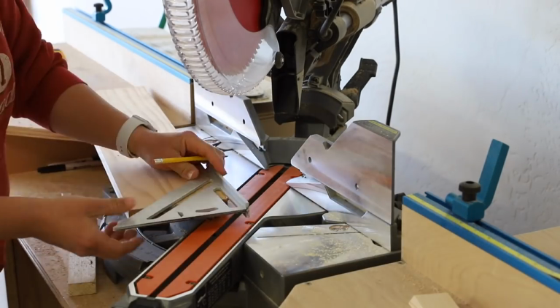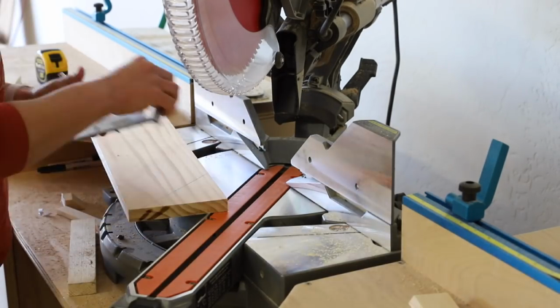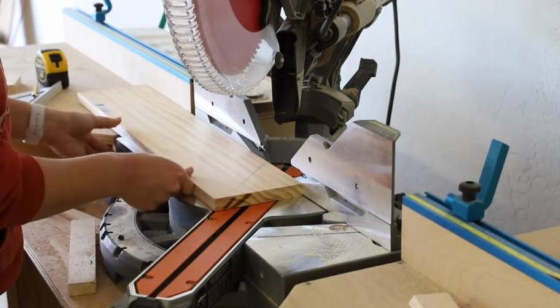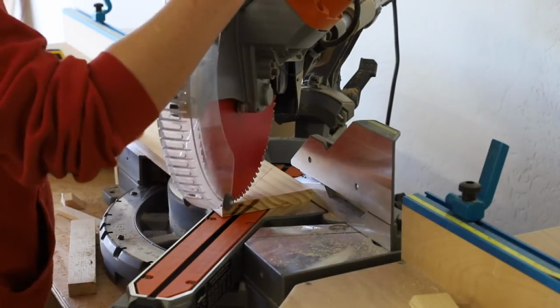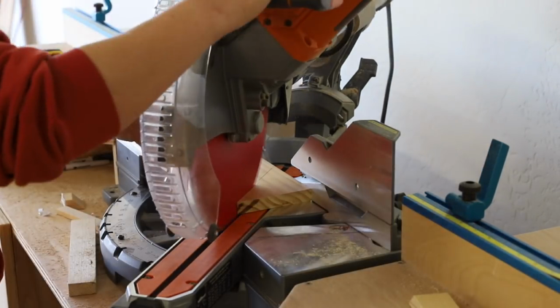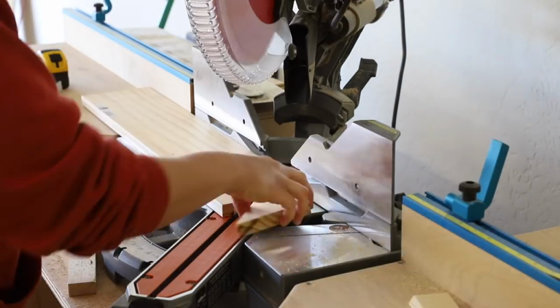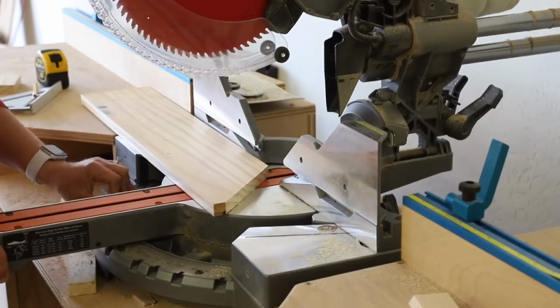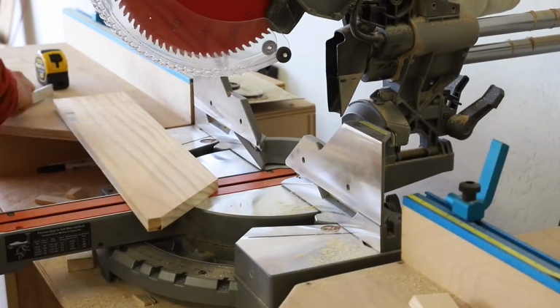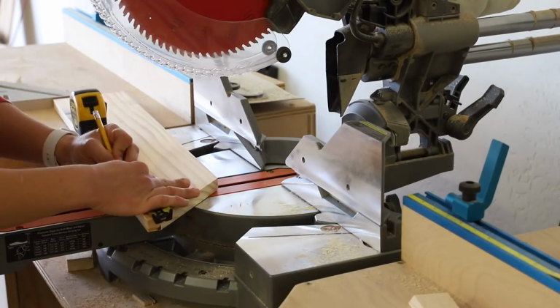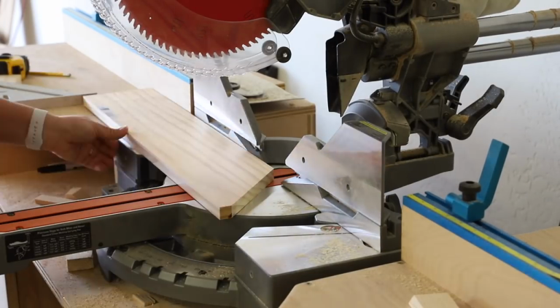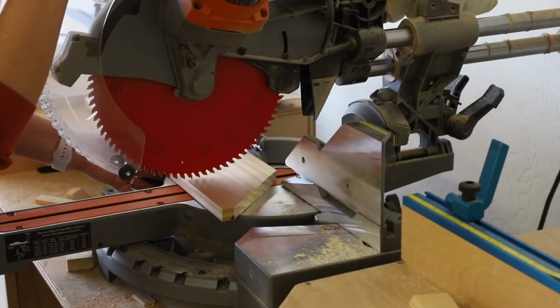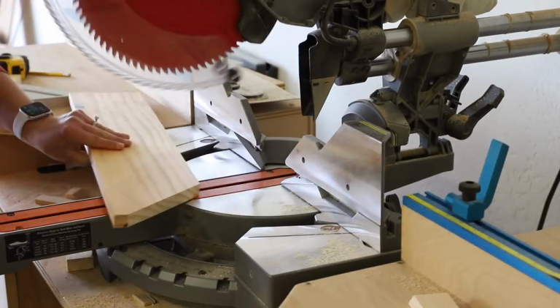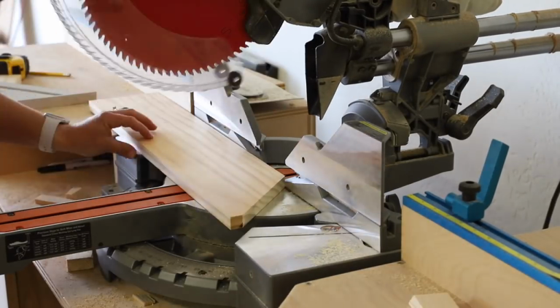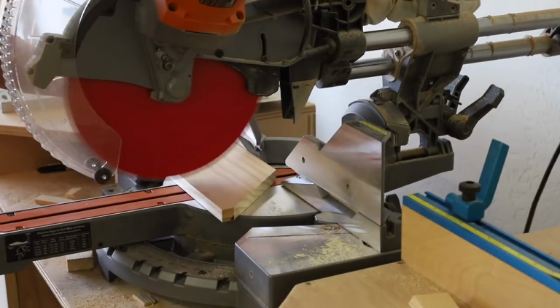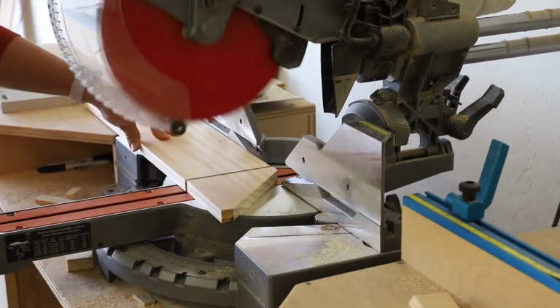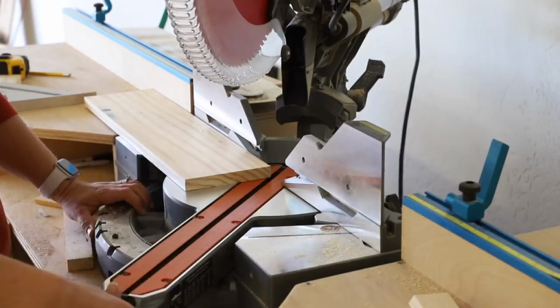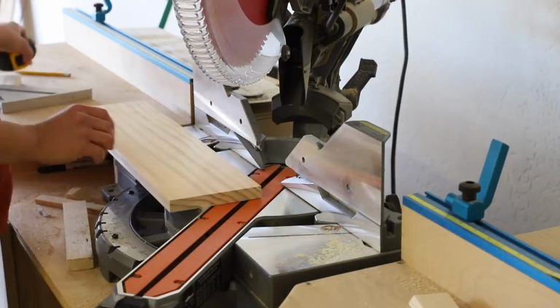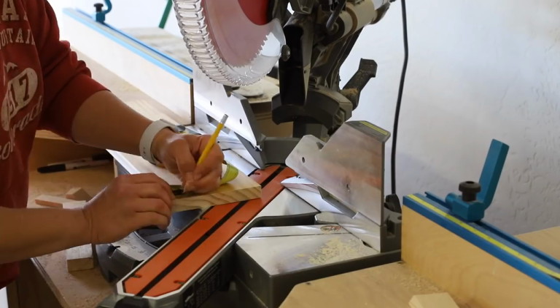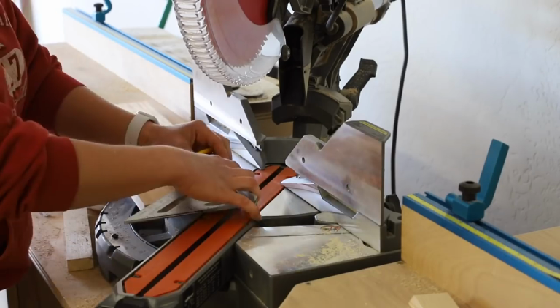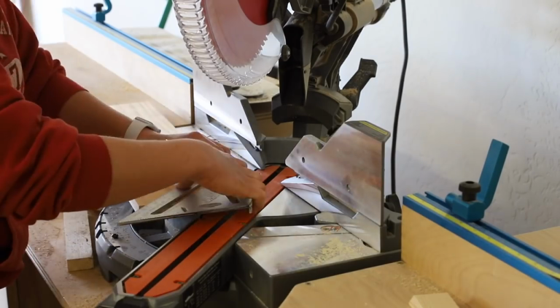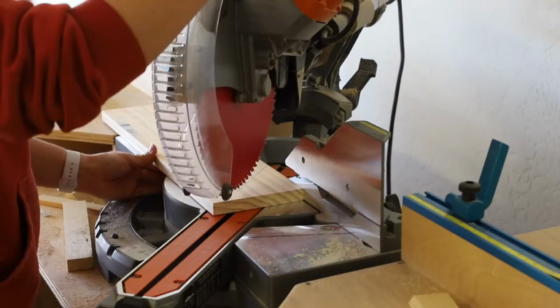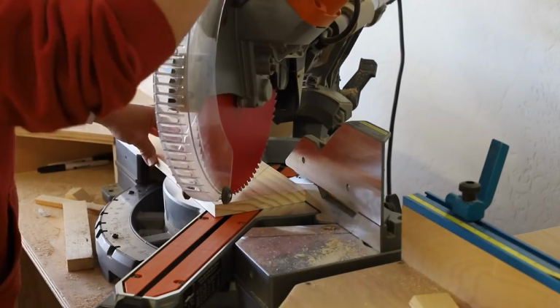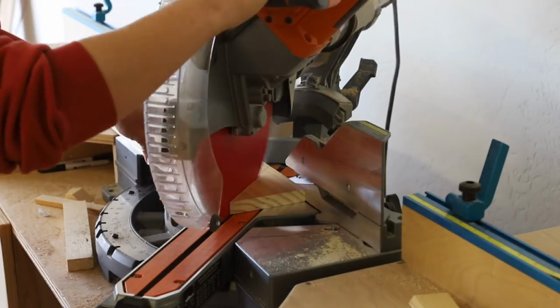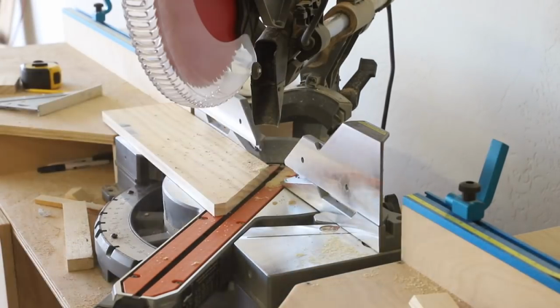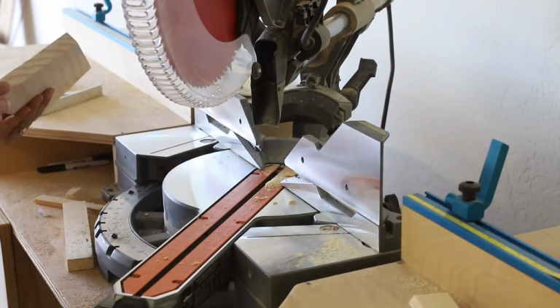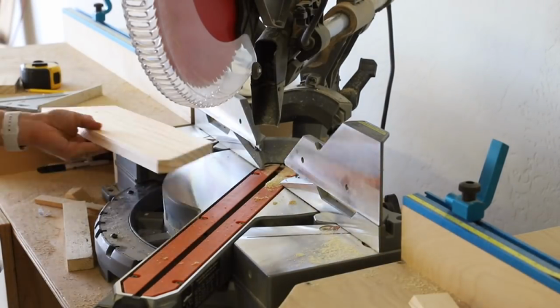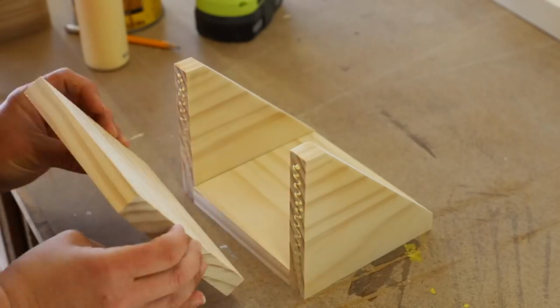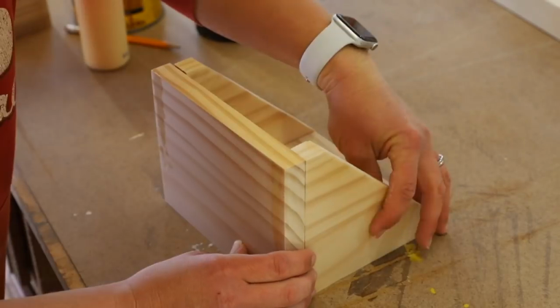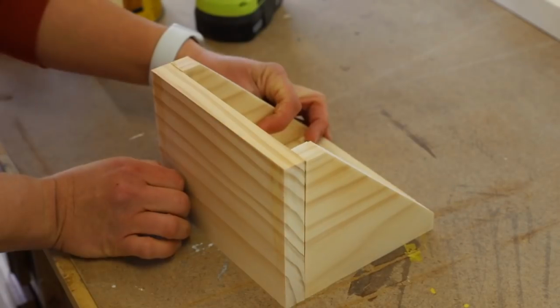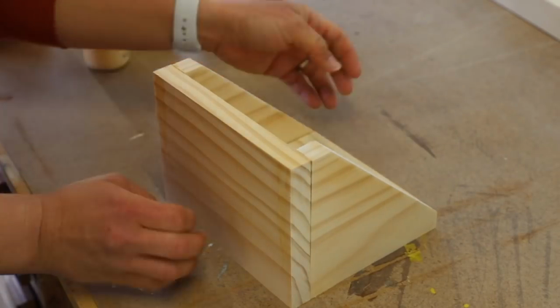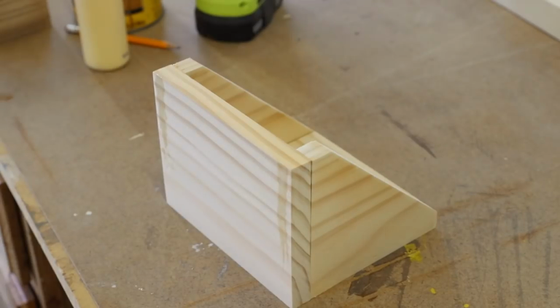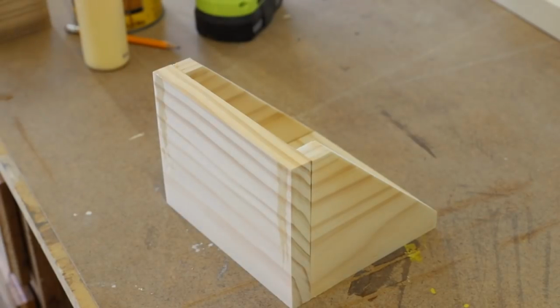The wall organizers can be customized any way you see fit depending on what you'd be using this organizer for. I started by building organizers that would hold my water bottle and one to hold a plant. I glued and attached all of the pieces with 1.25 inch pin nails.